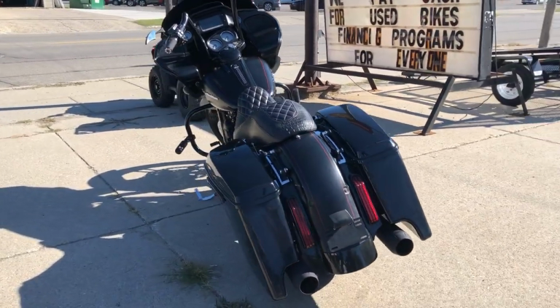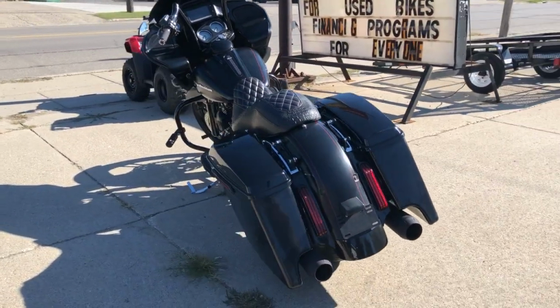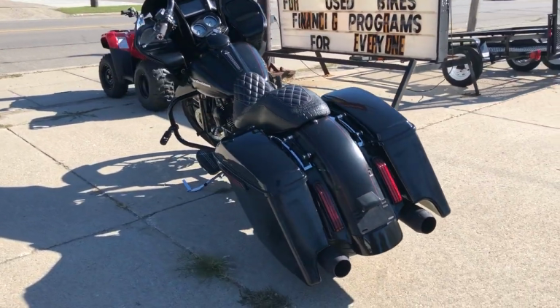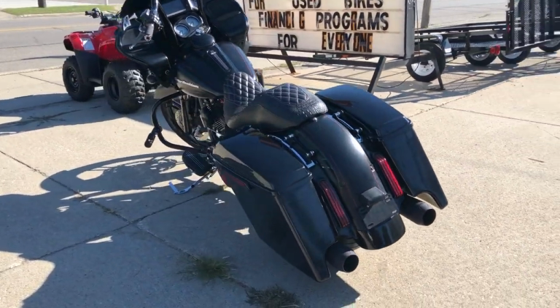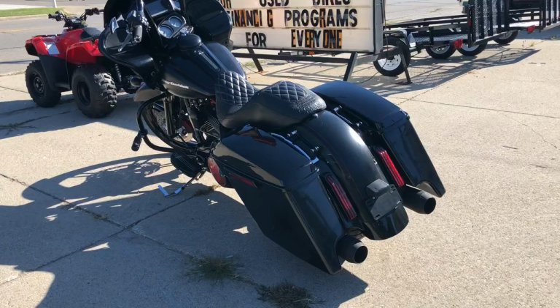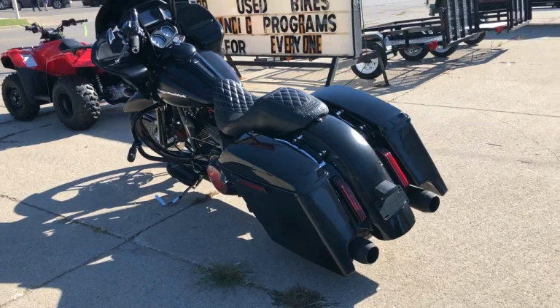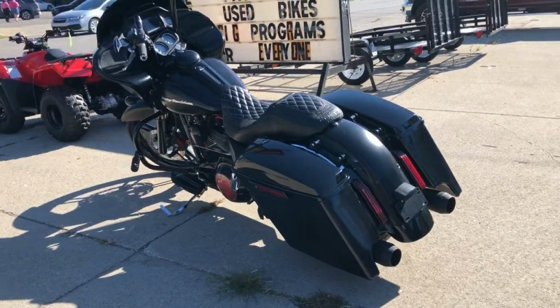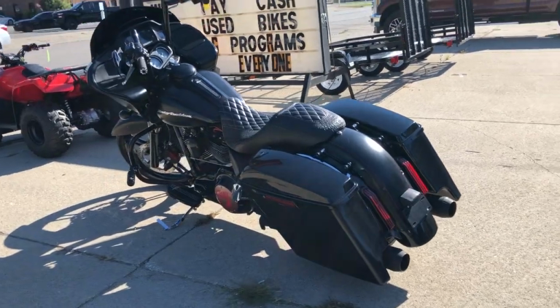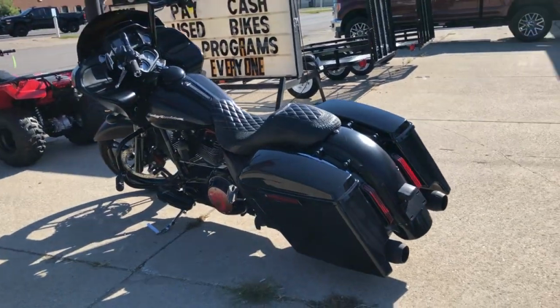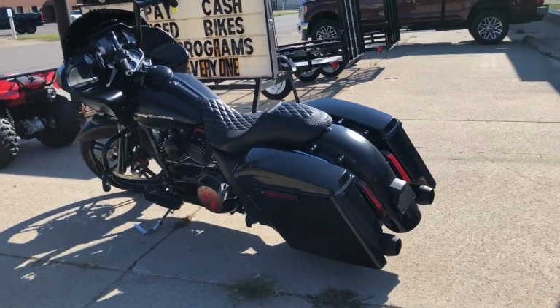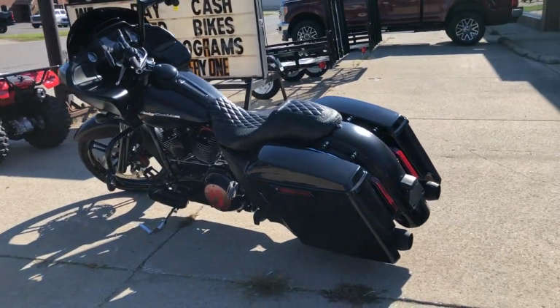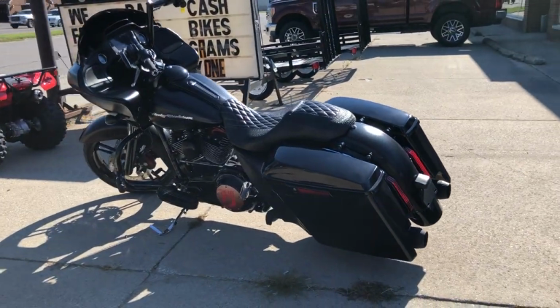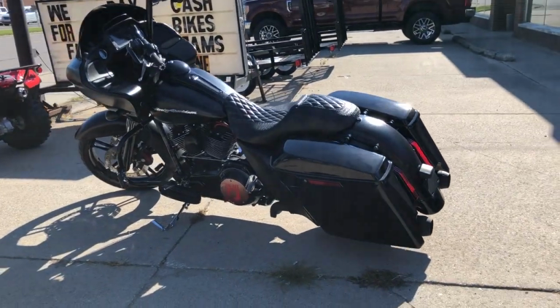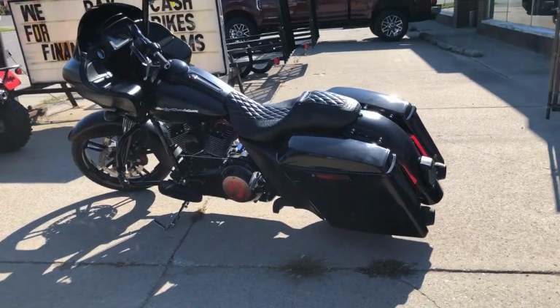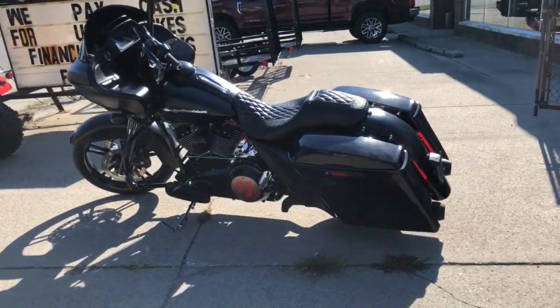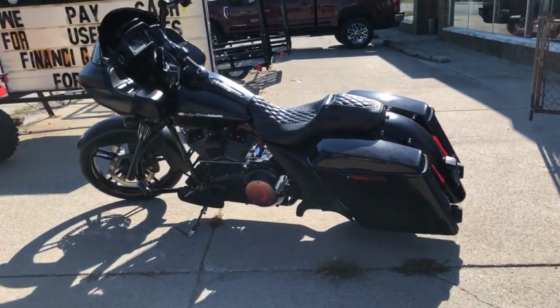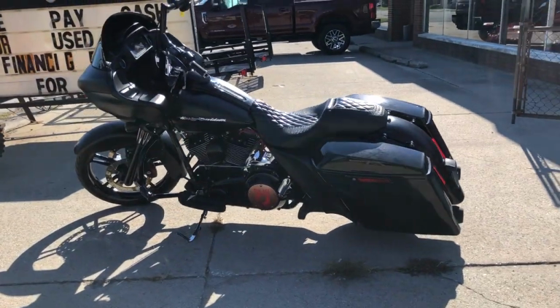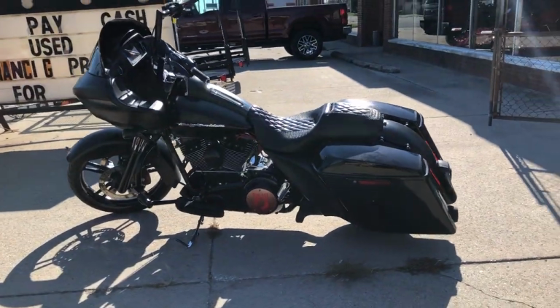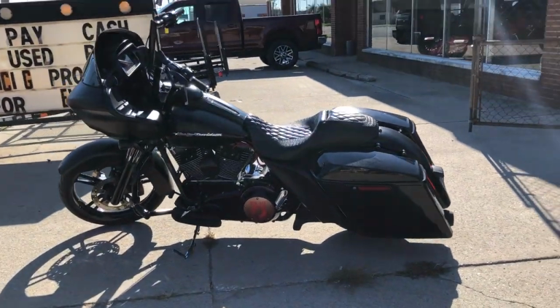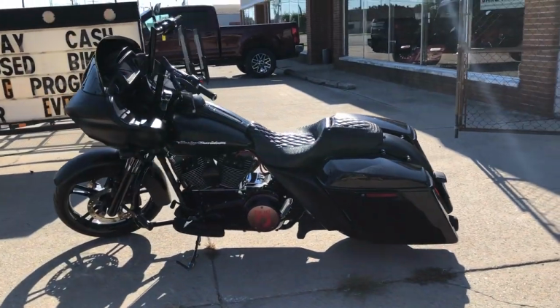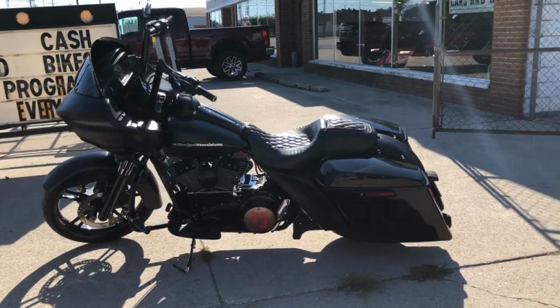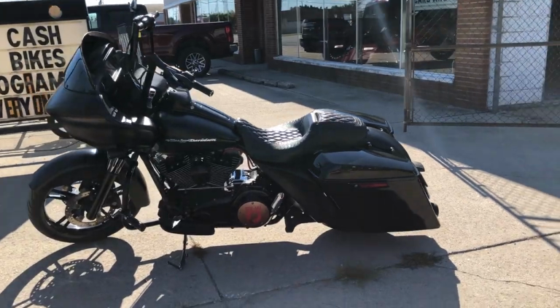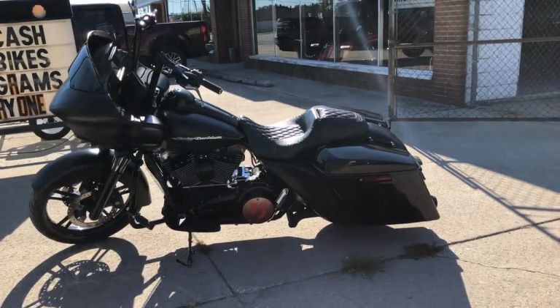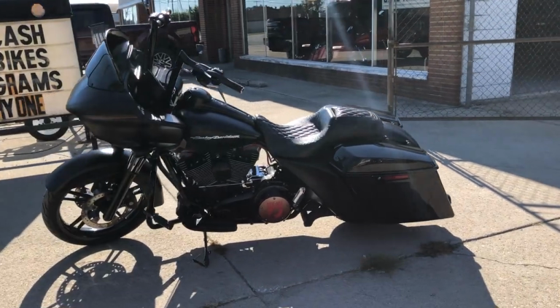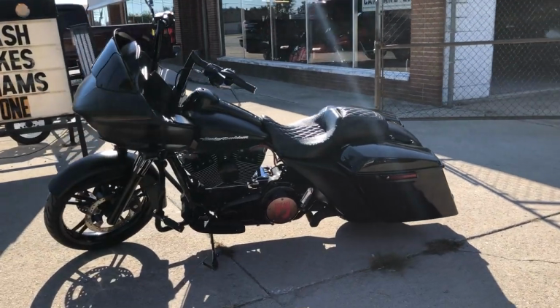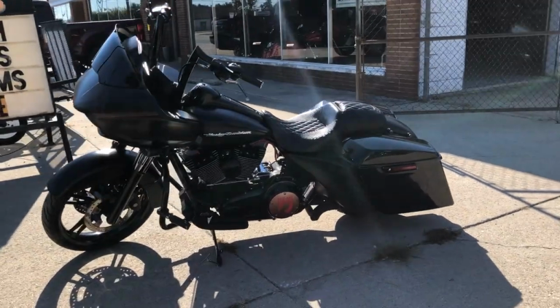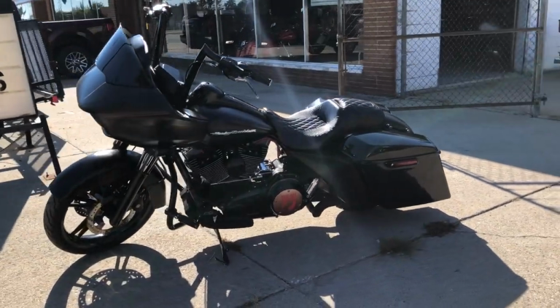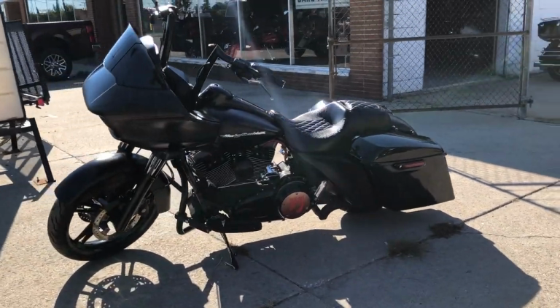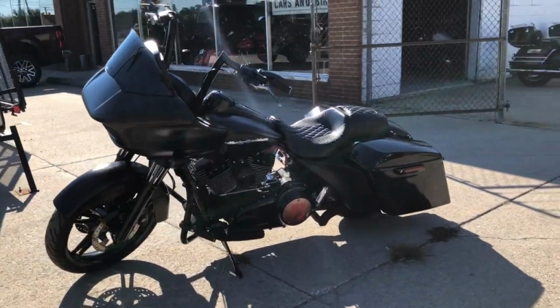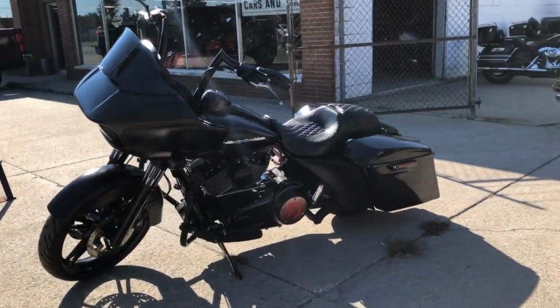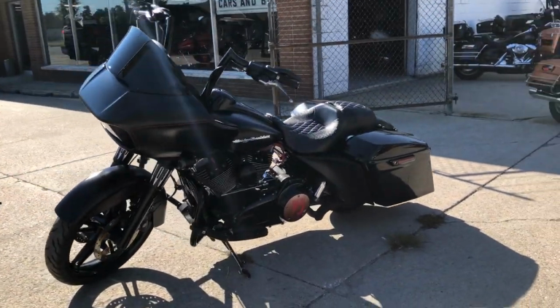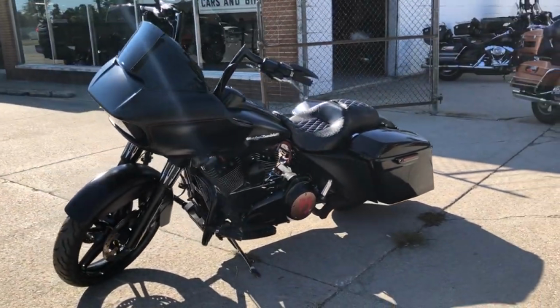21-inch front wheel, it's got the billet front end, billet grips, billet mirrors, oversized LED screen, extended saddlebags, custom seat, daymaker headlight, and more guys.